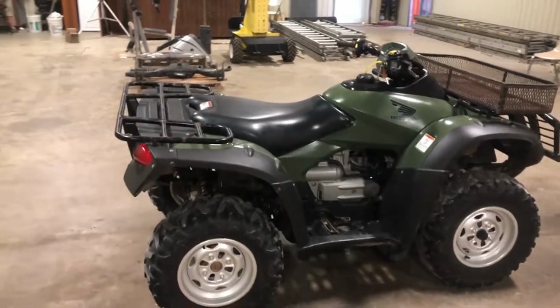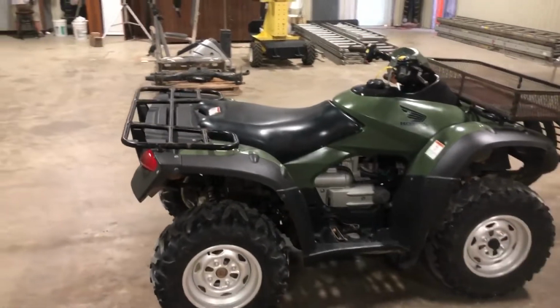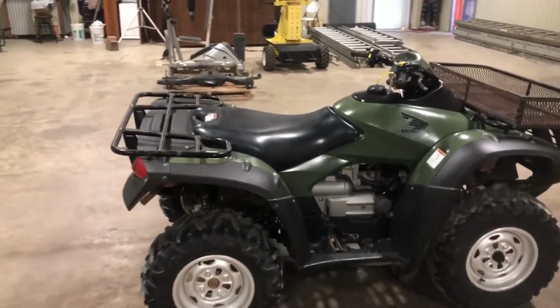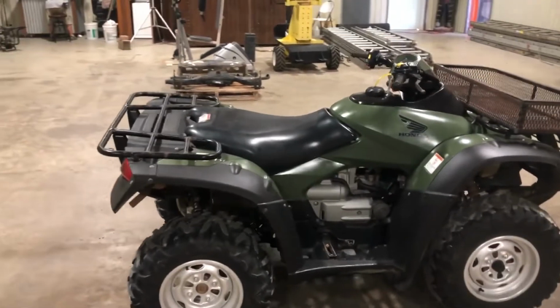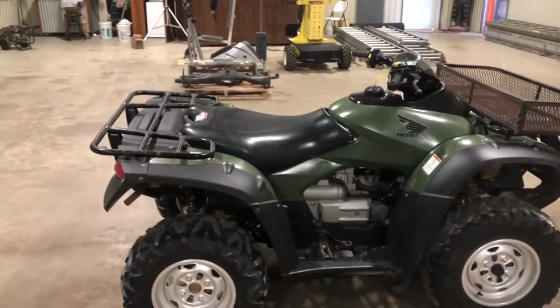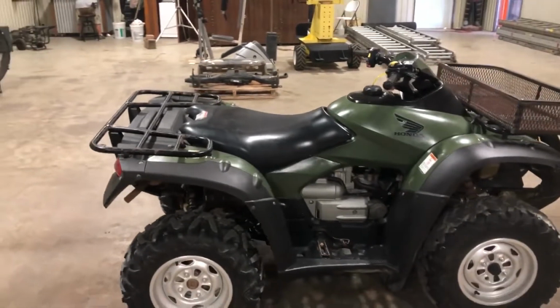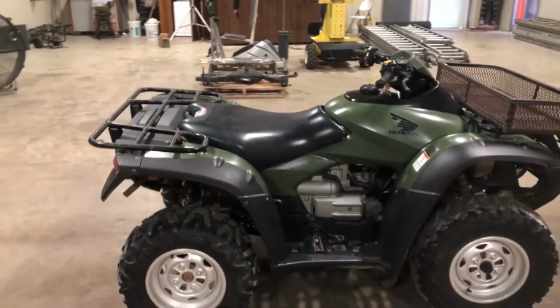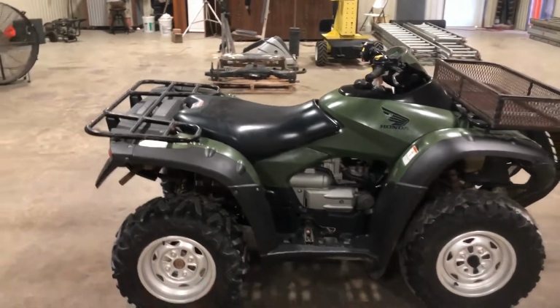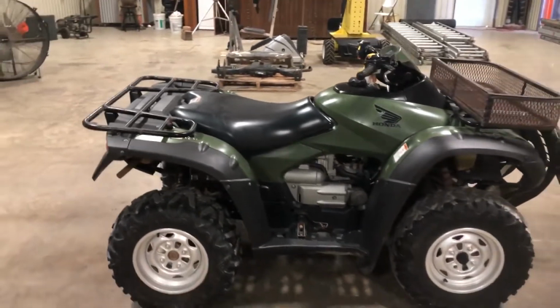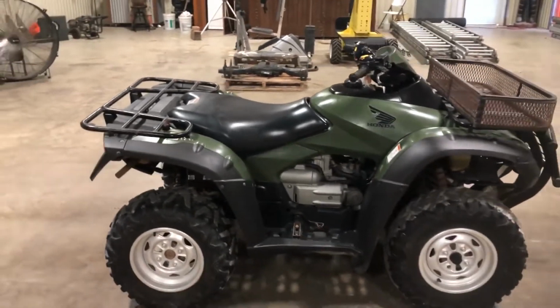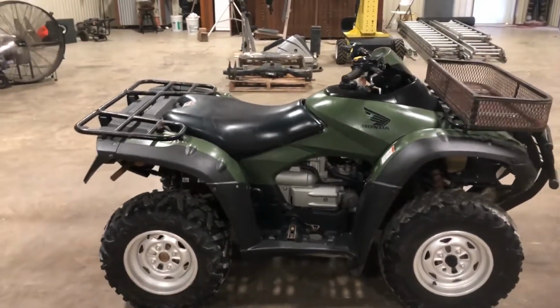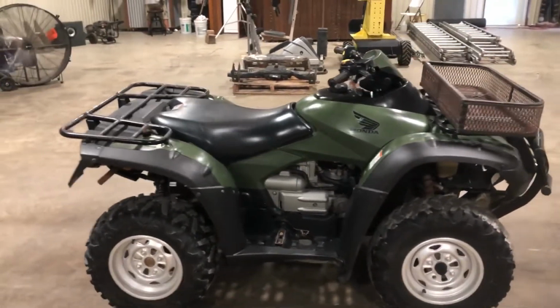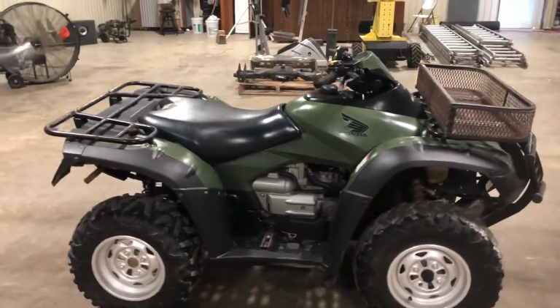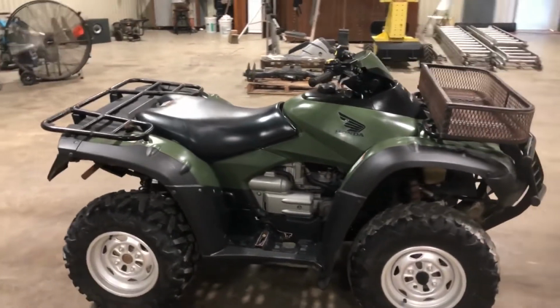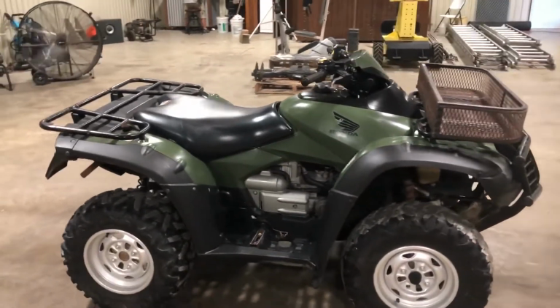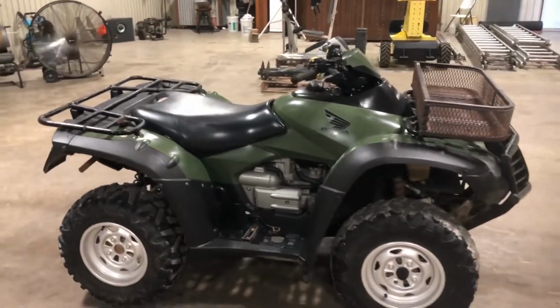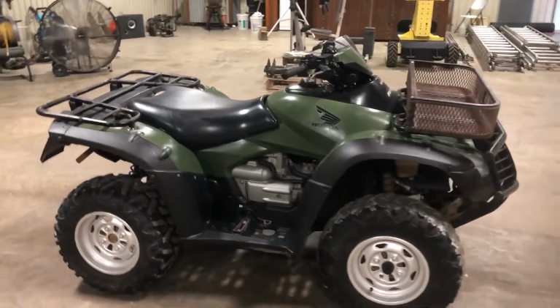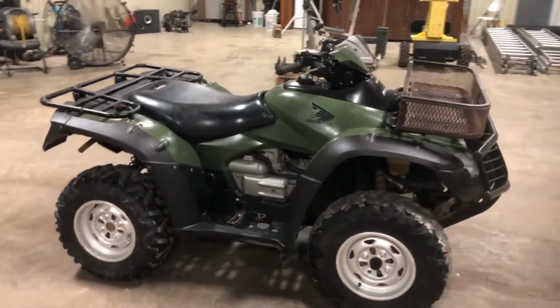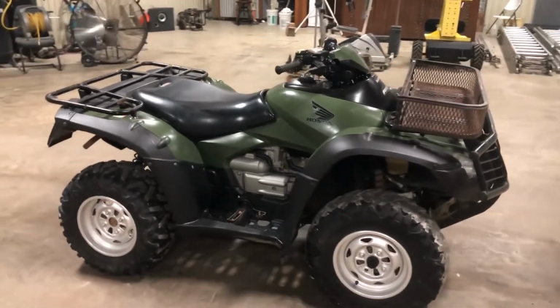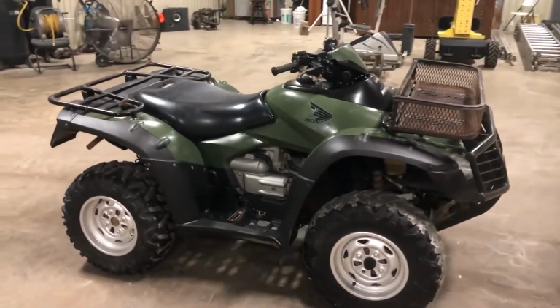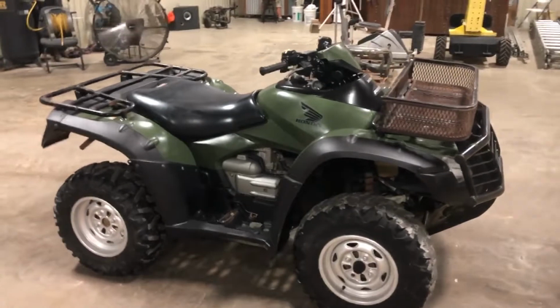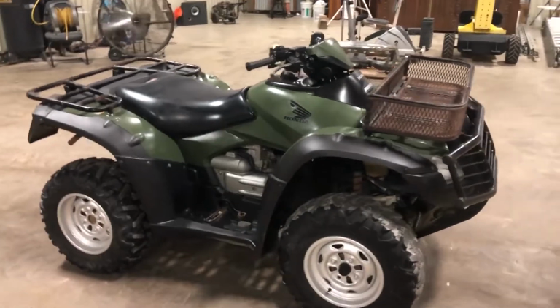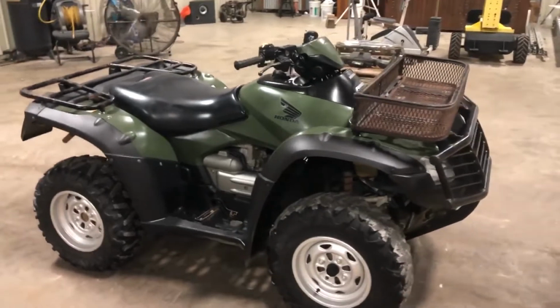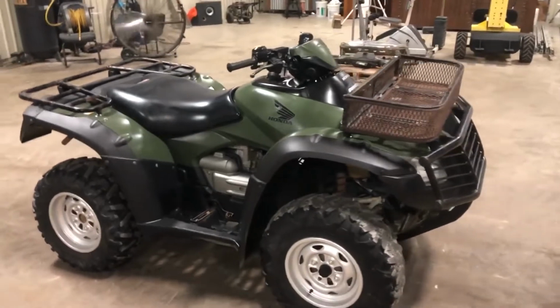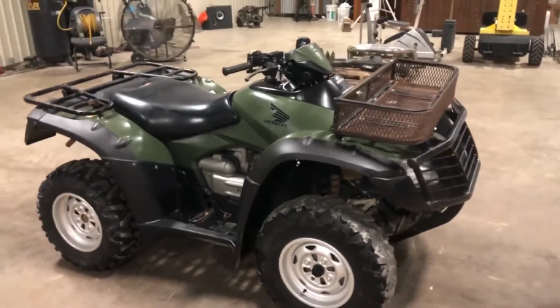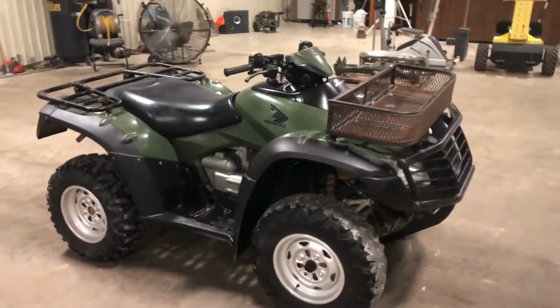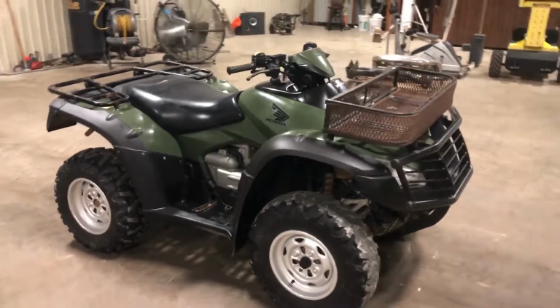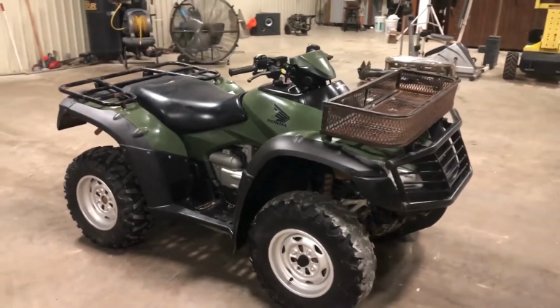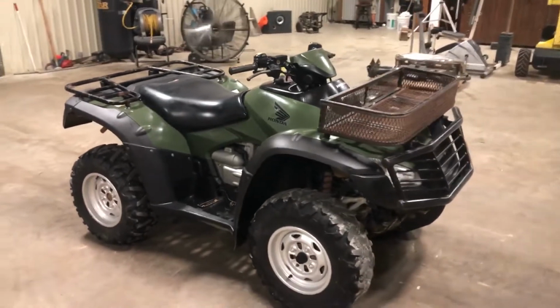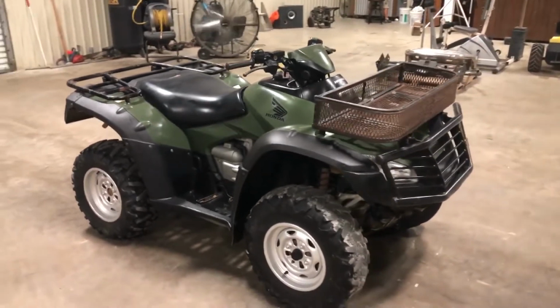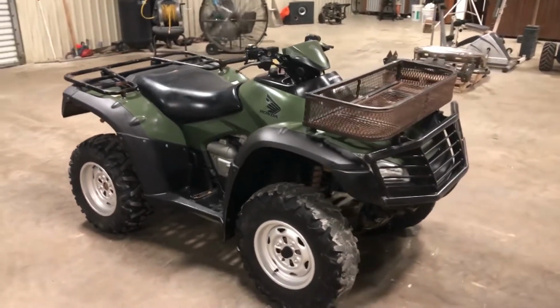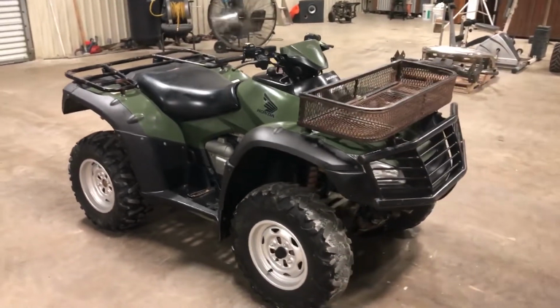On all the time of this talk, you're going to find this 2013 Honda Rincon — cranking, running, driving, titles and everything ready to go. Coming to Southwest Louisiana on all the time of this talk. Thank you.